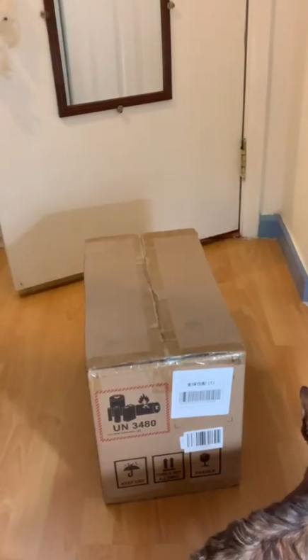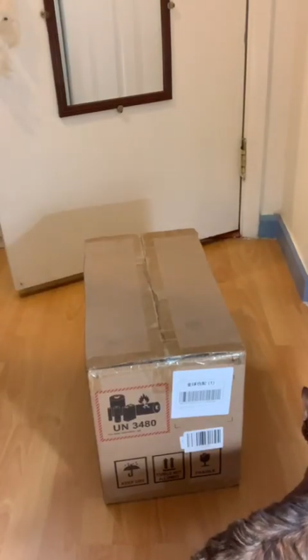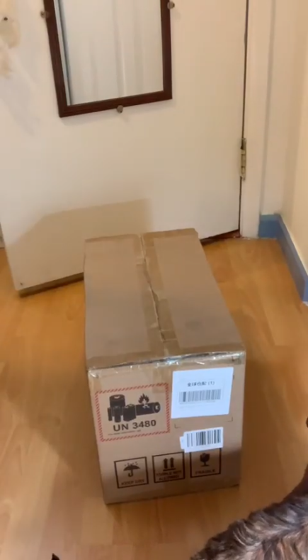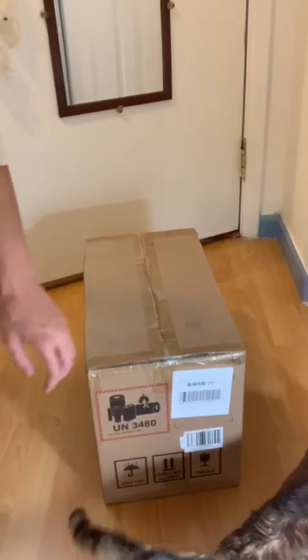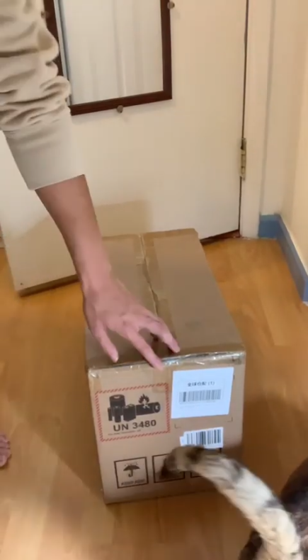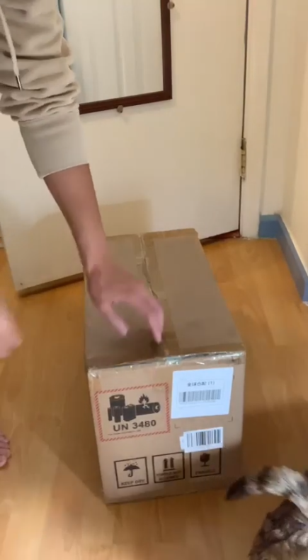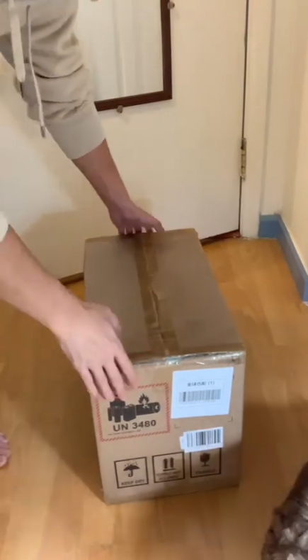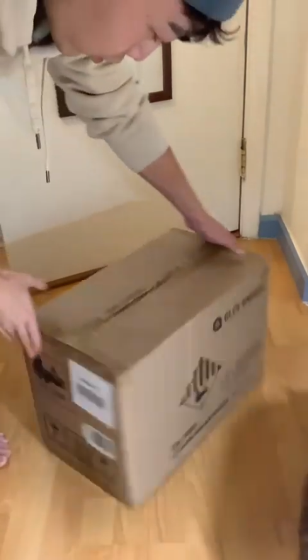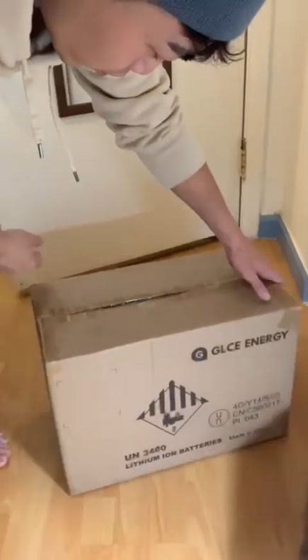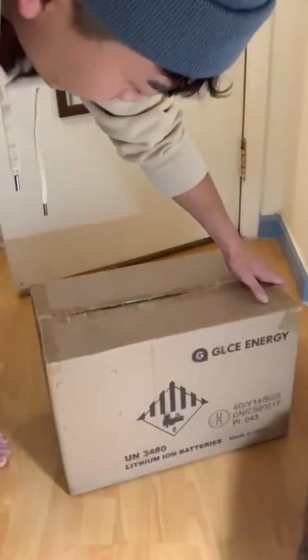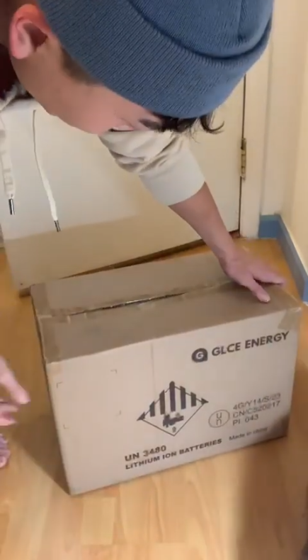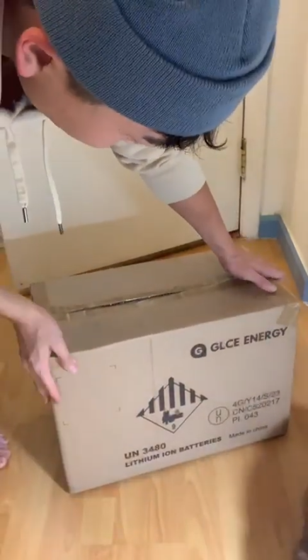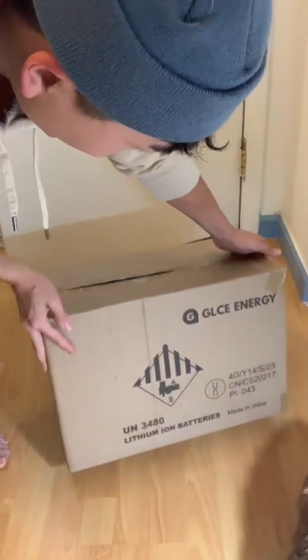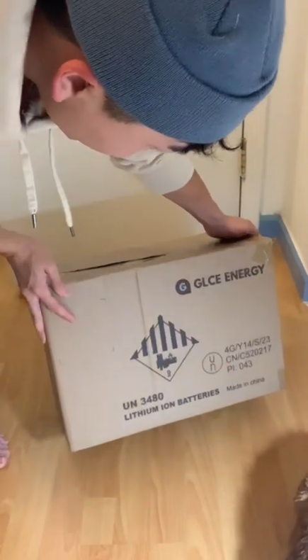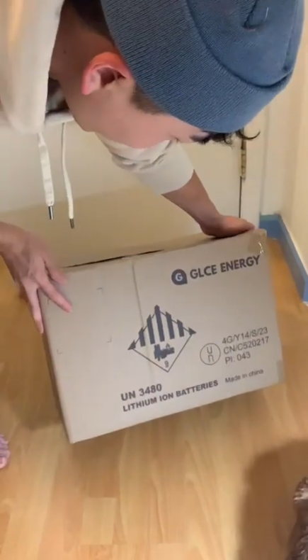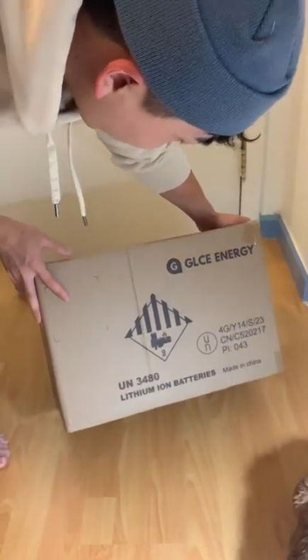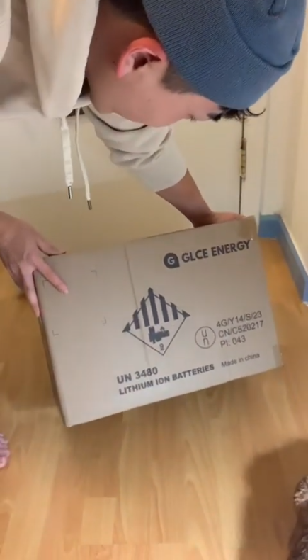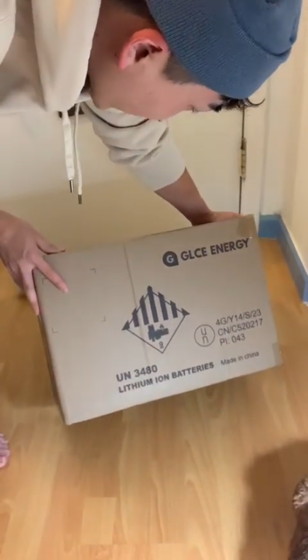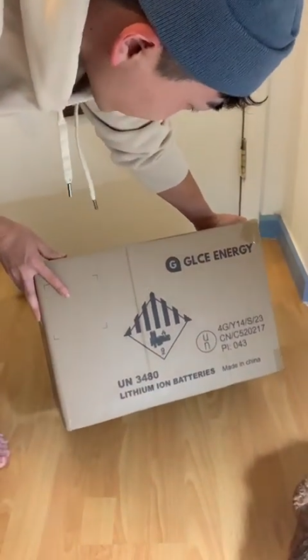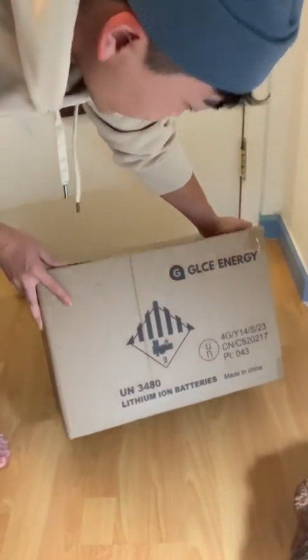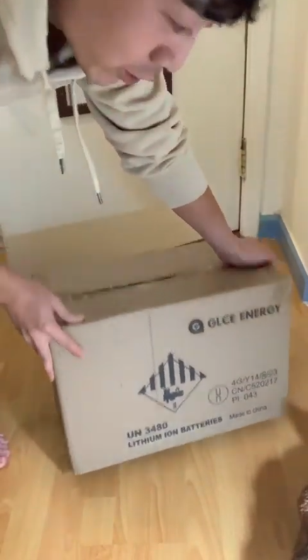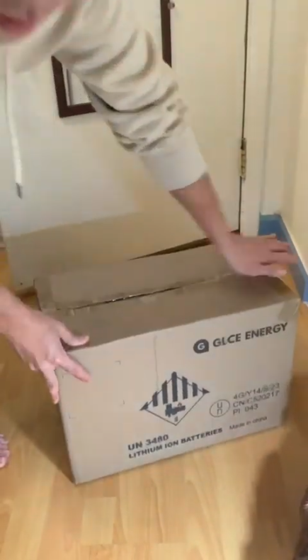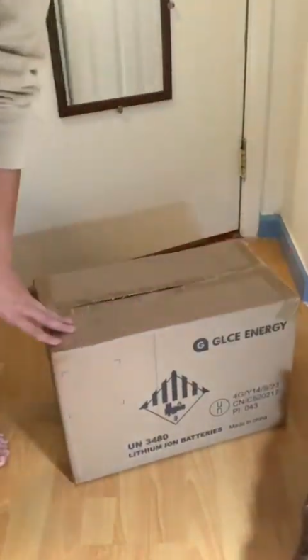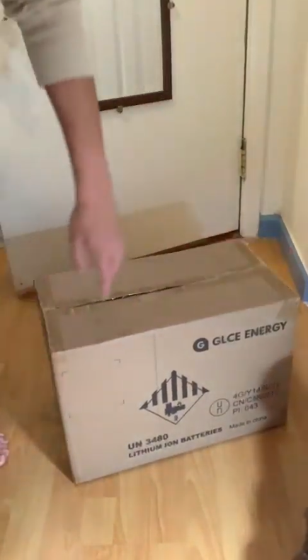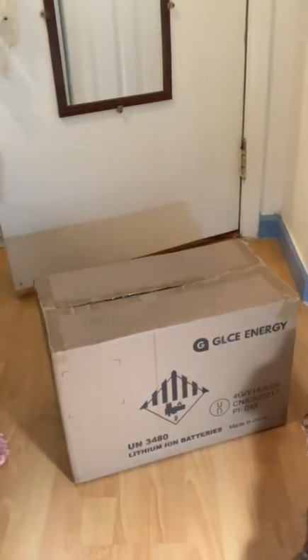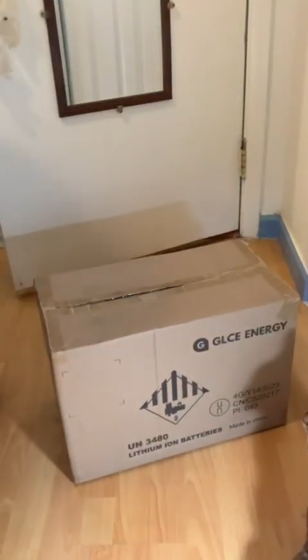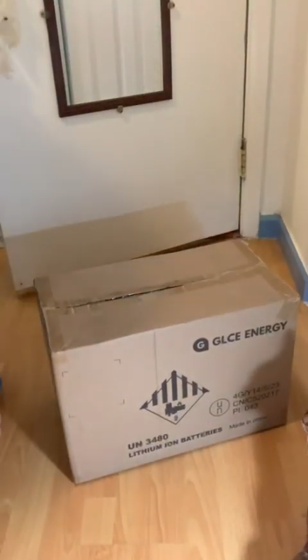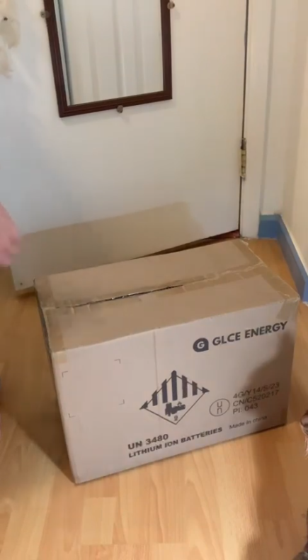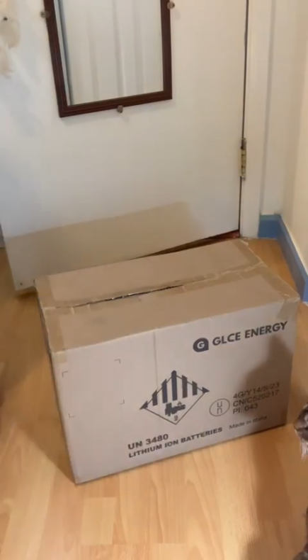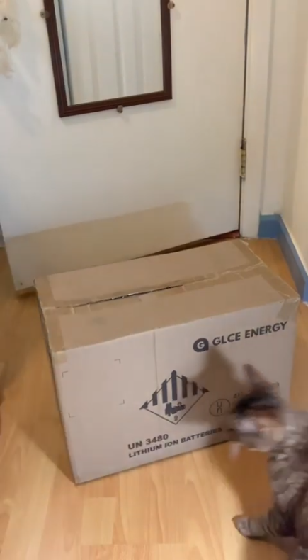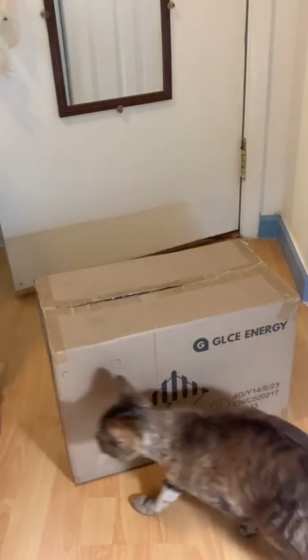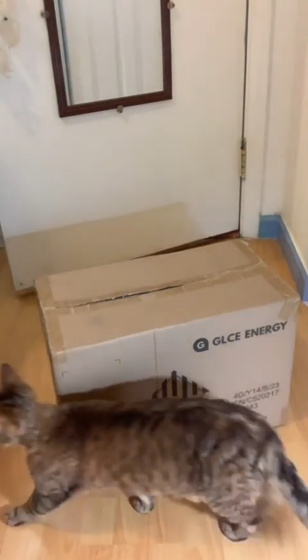Hello, today we would like to show you two batteries. This one is the GLC-E energy battery and another one is the oil-sense energy battery.